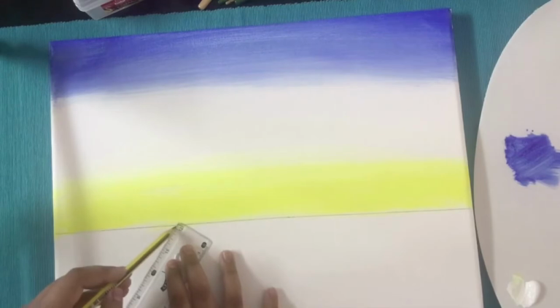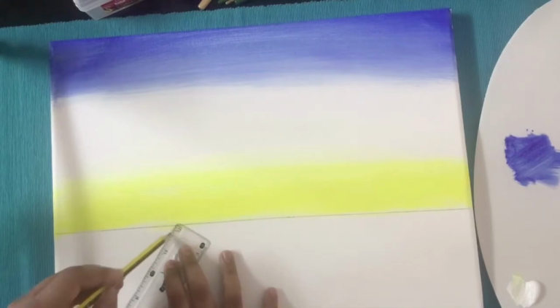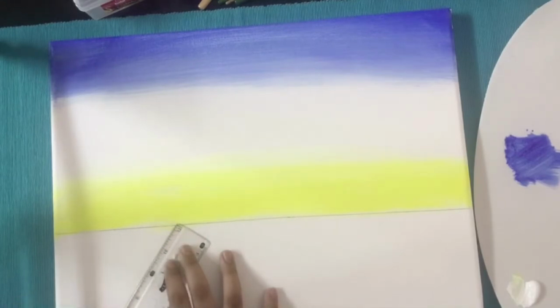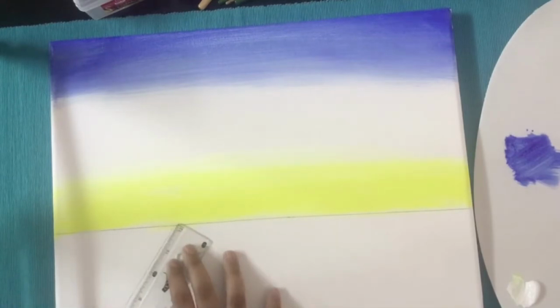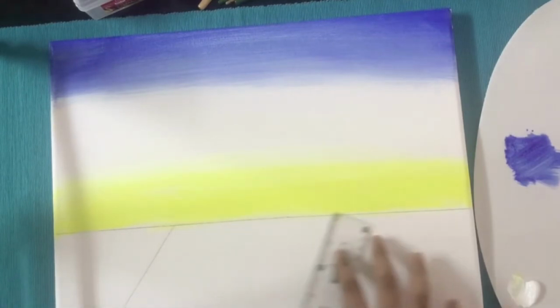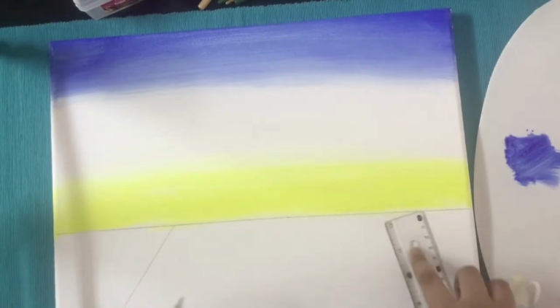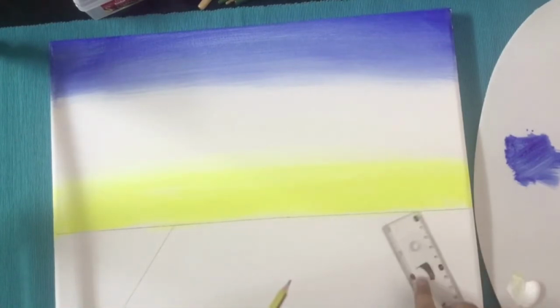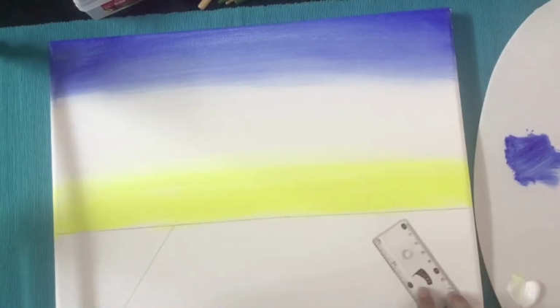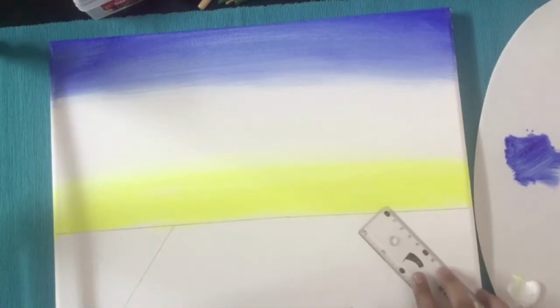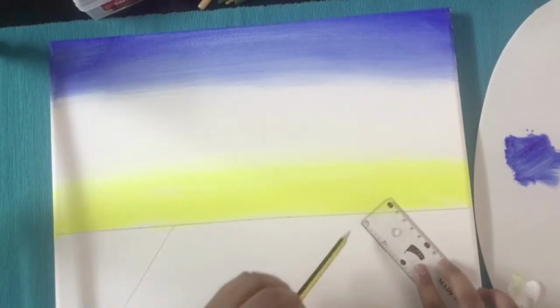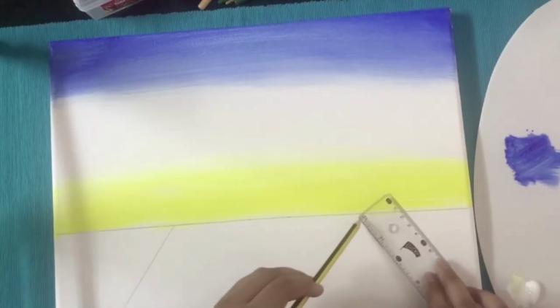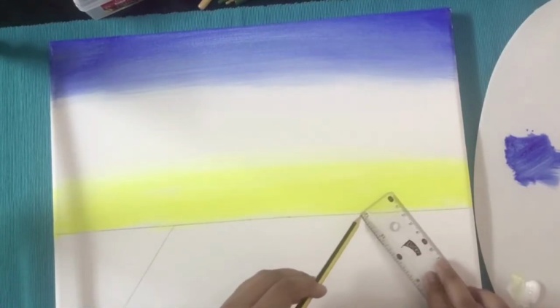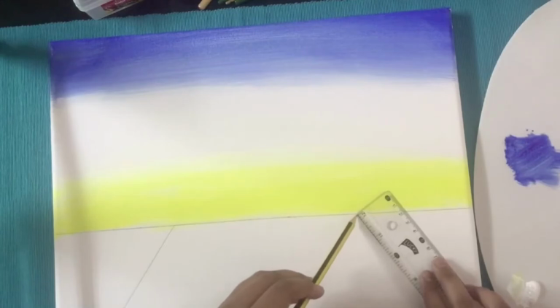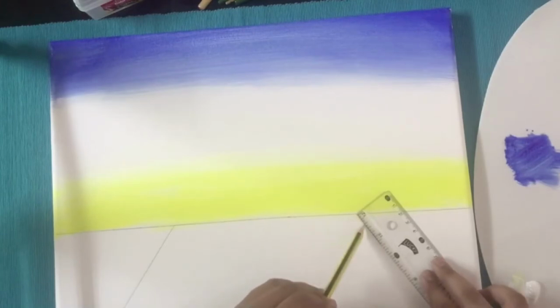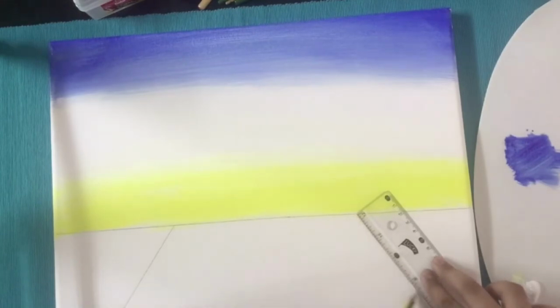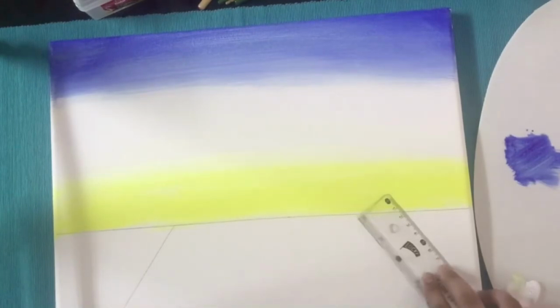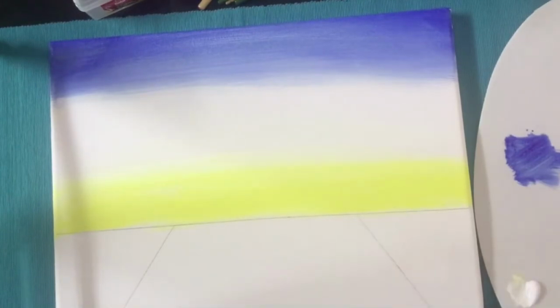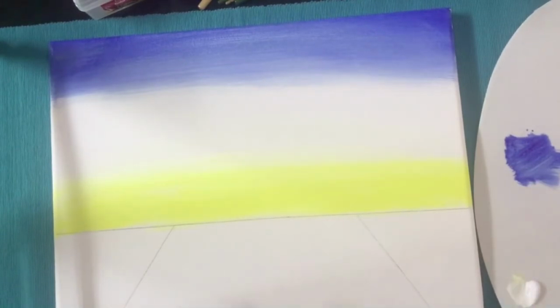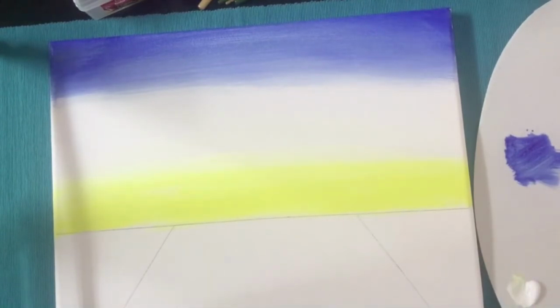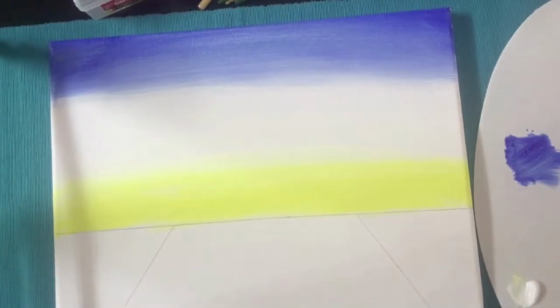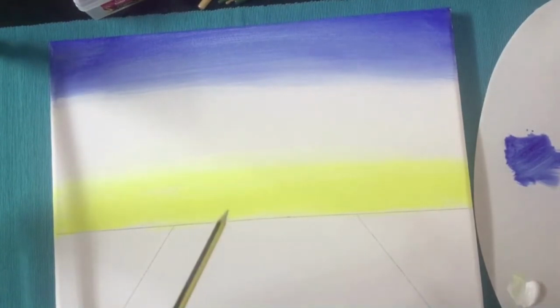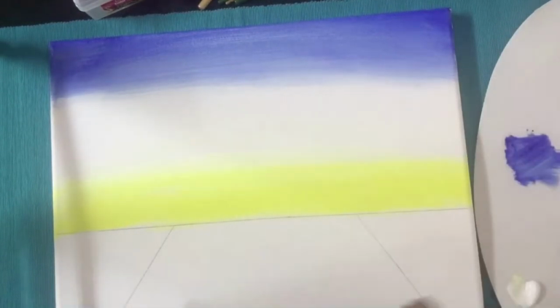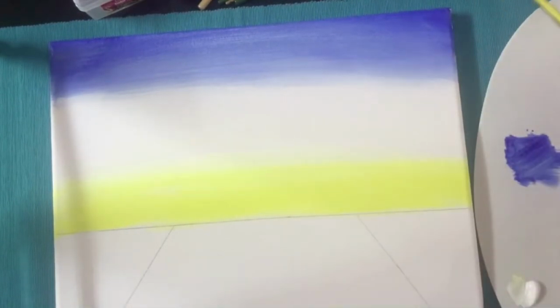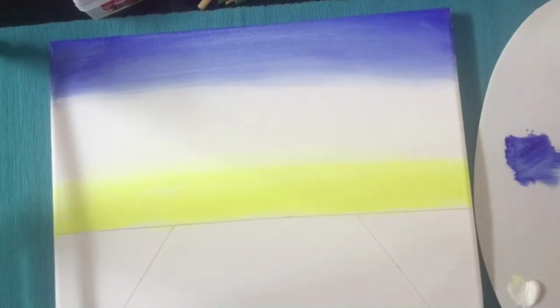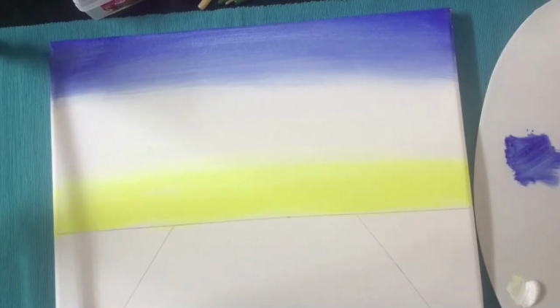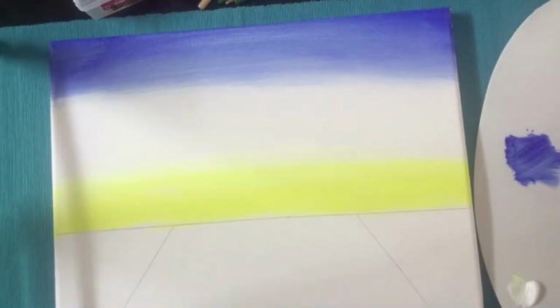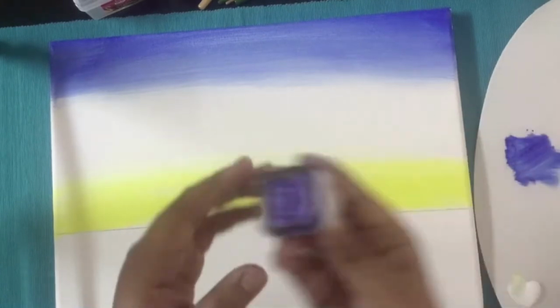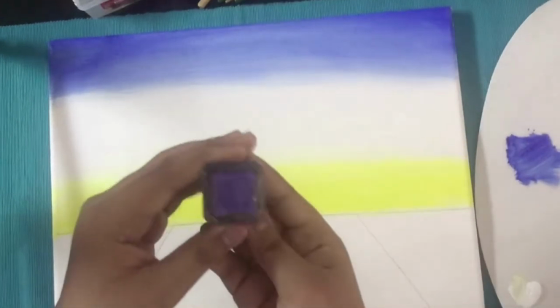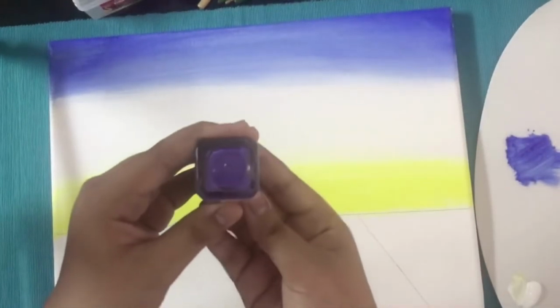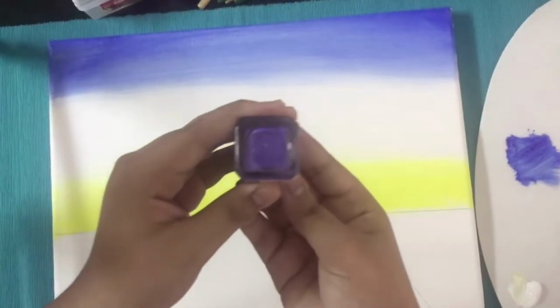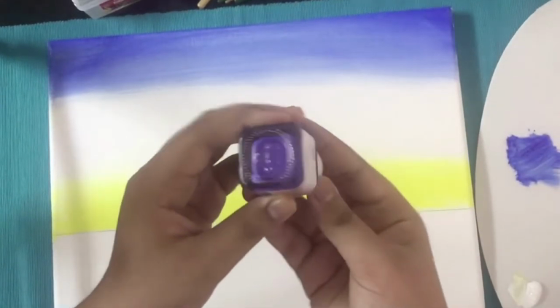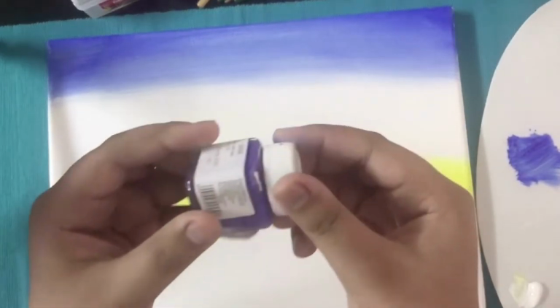Now below the line we are going to give two slanting lines like this — this is a passage to the Eiffel Tower. Then we are going to fill this small passage with some light violet.